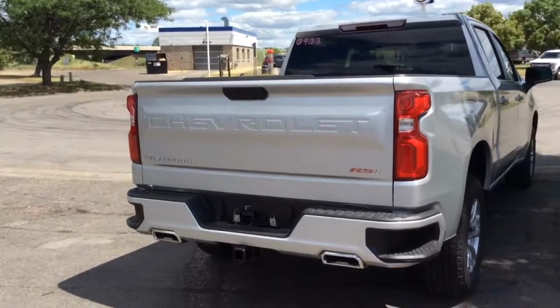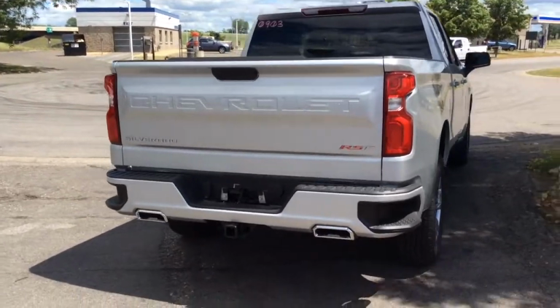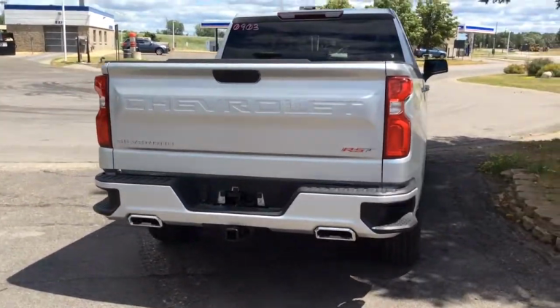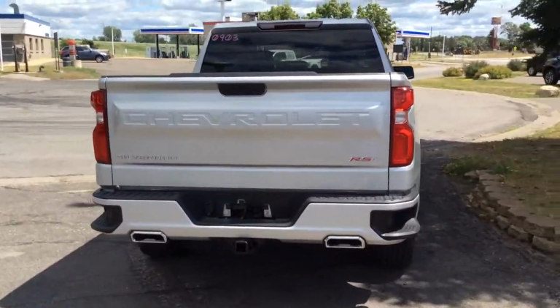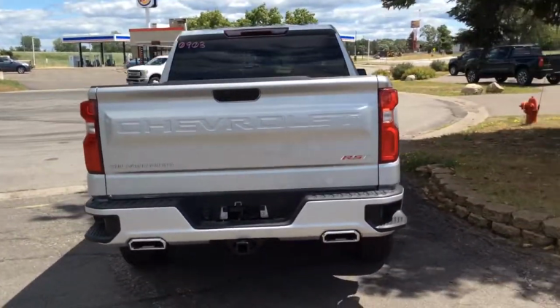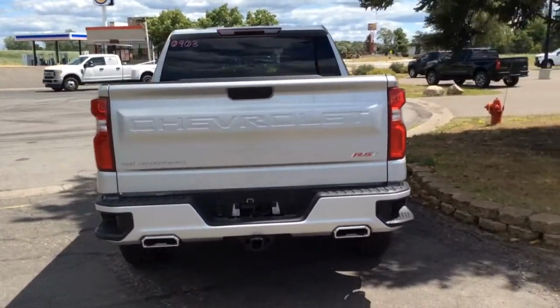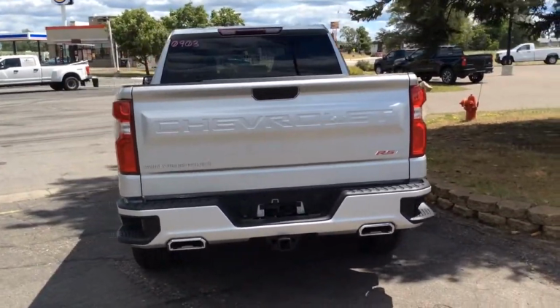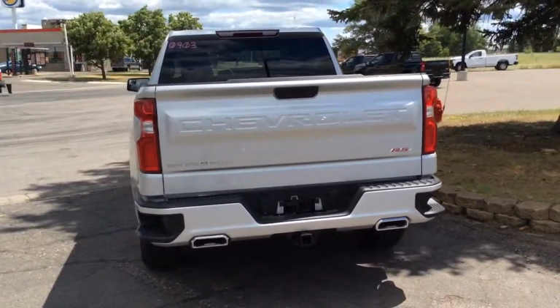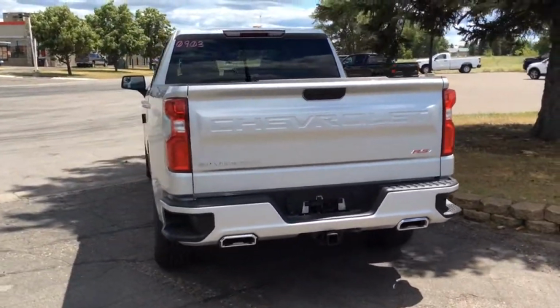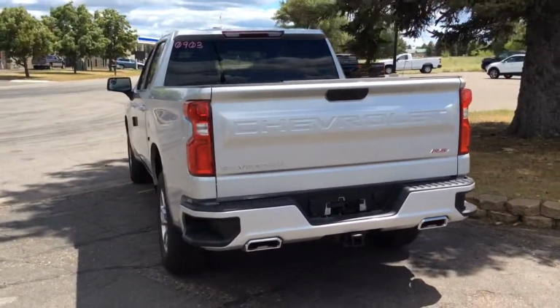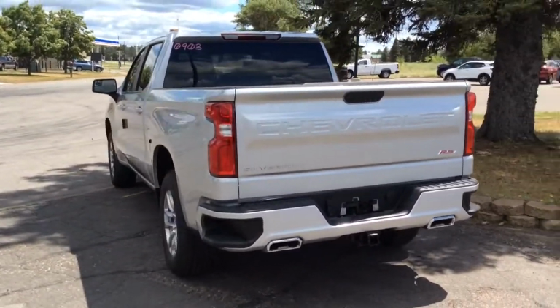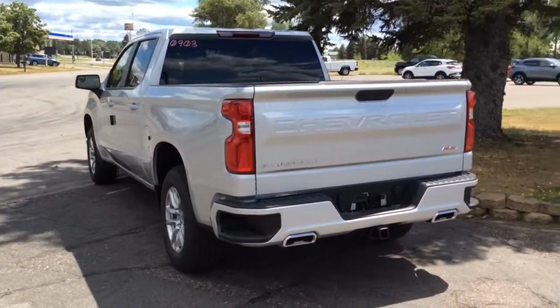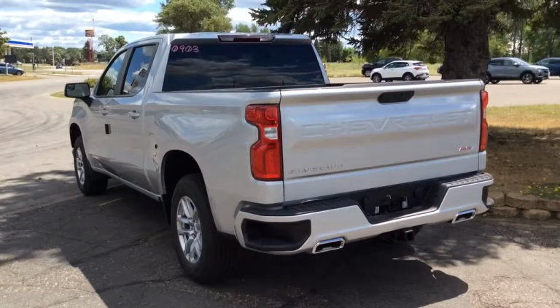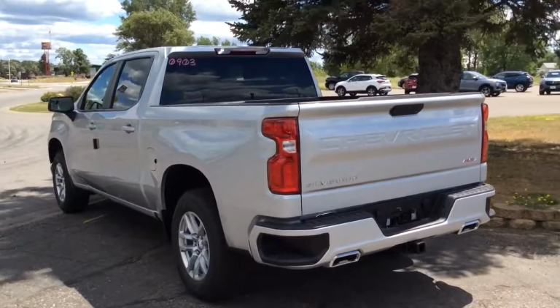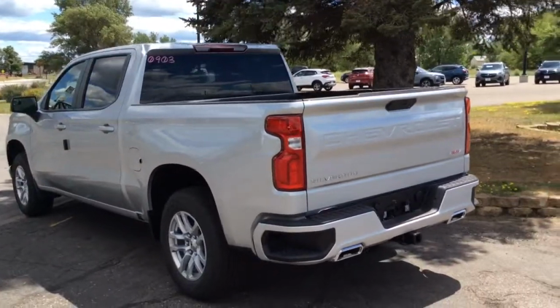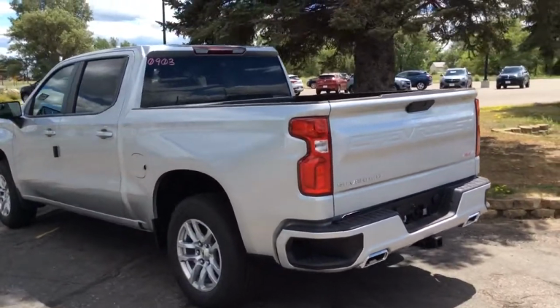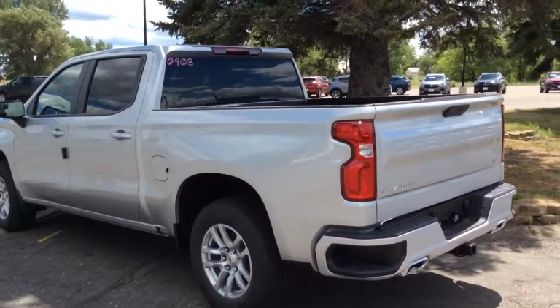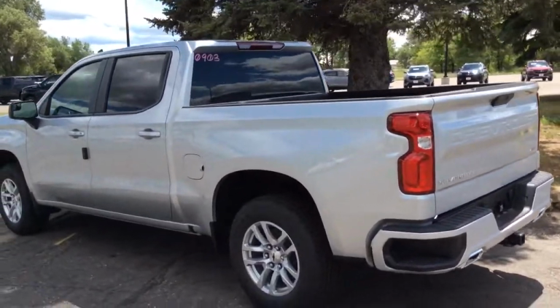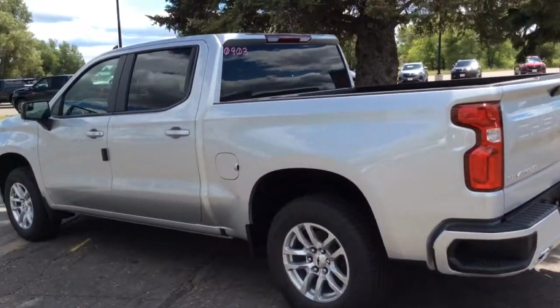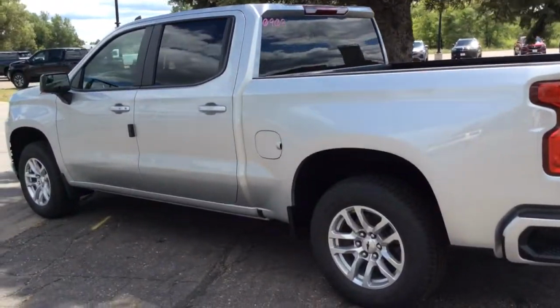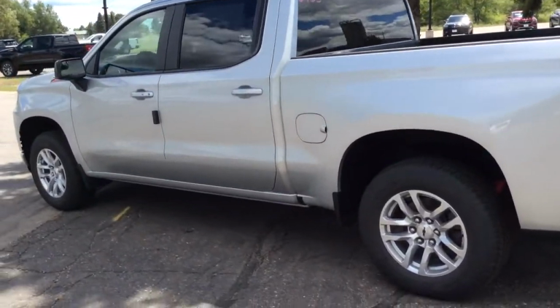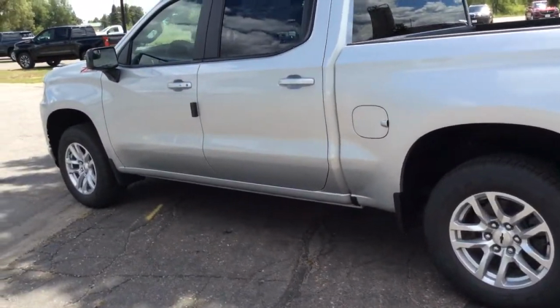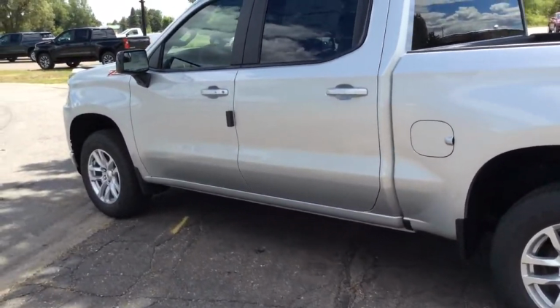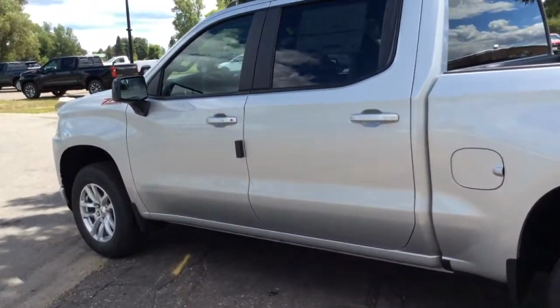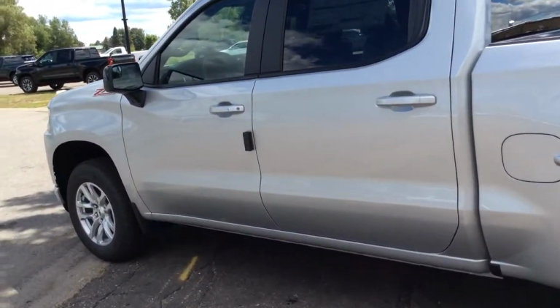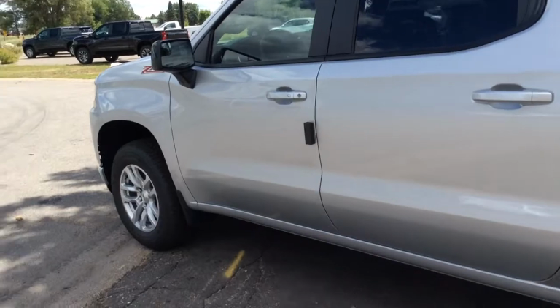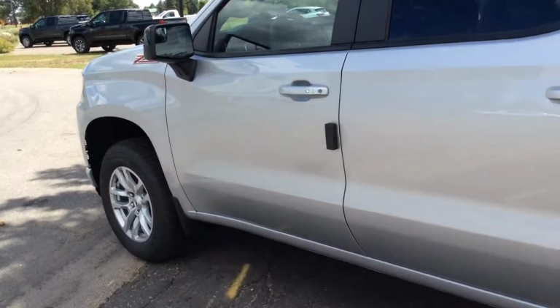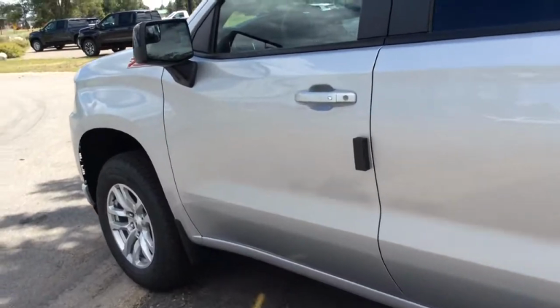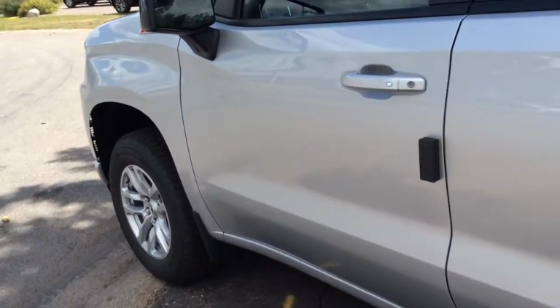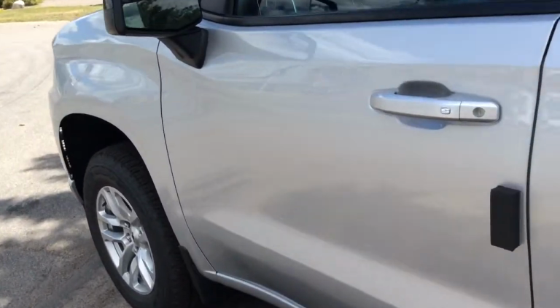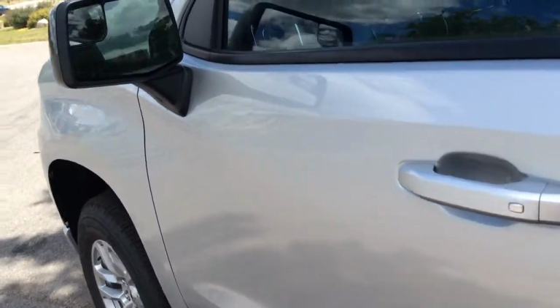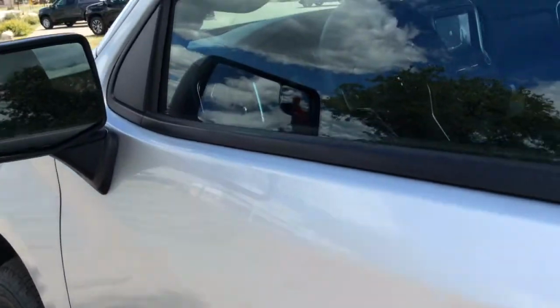Keyless entry, backup camera, keyless start, heated mirrors, fog lamps, remote engine start, satellite radio, four-wheel drive, aluminum wheels, multi-zone AC.